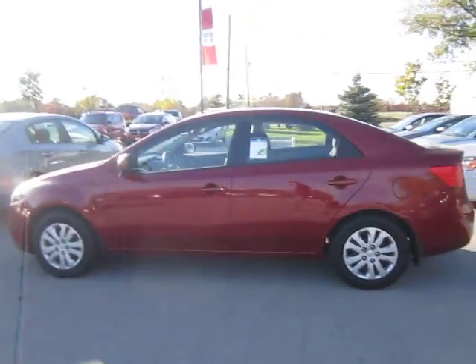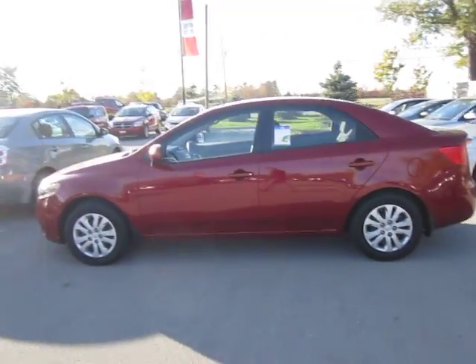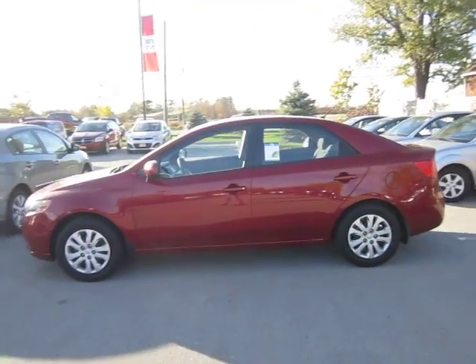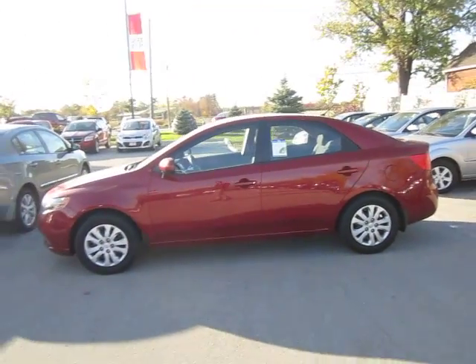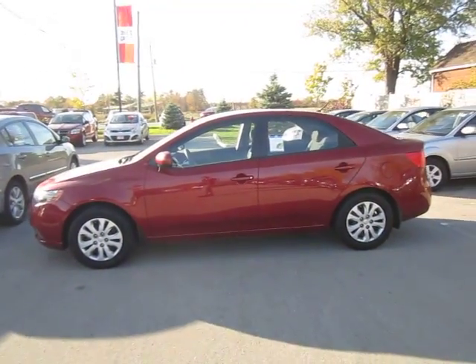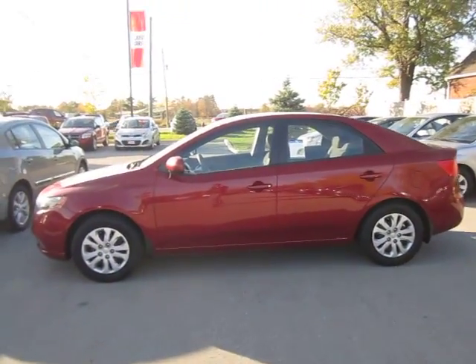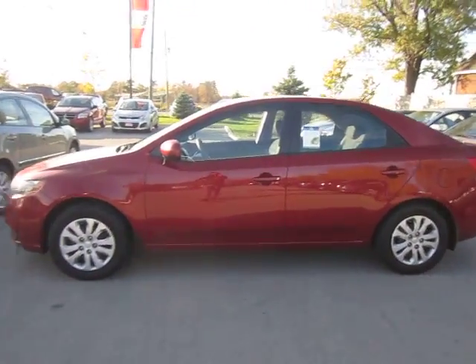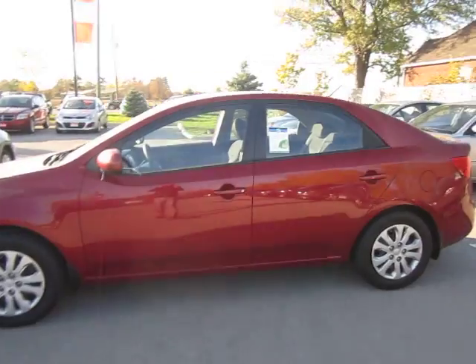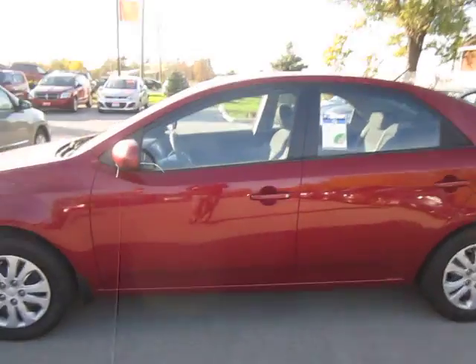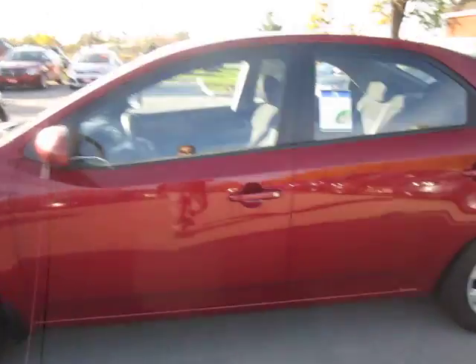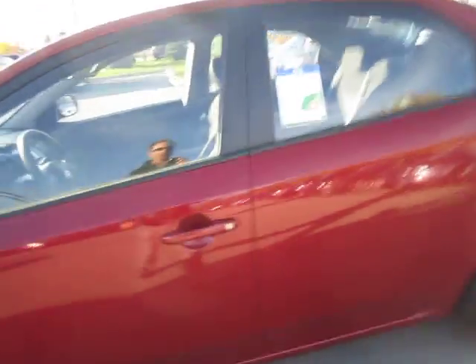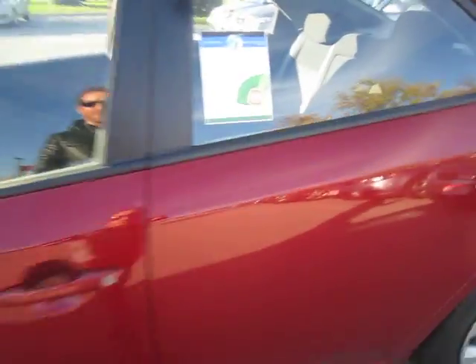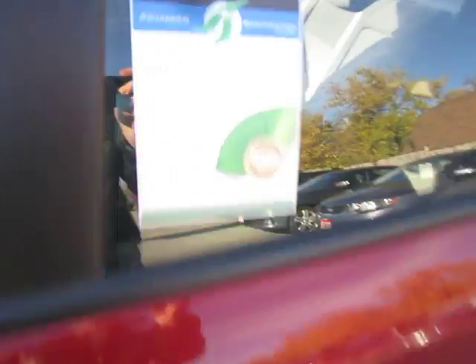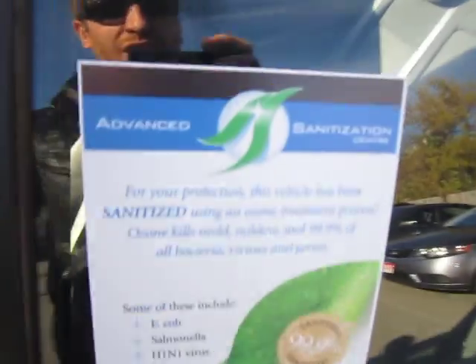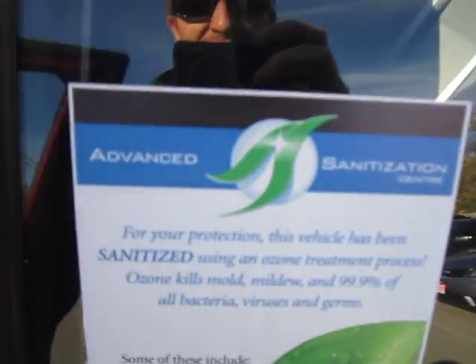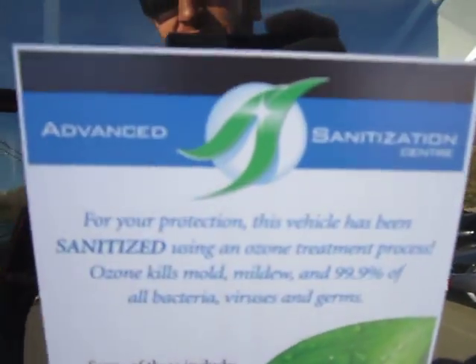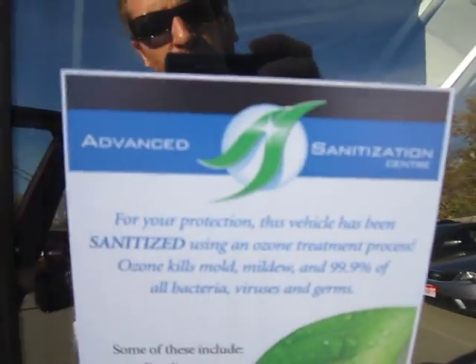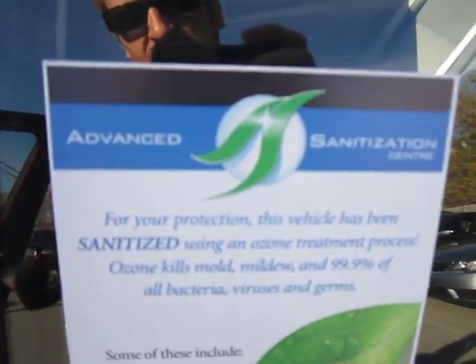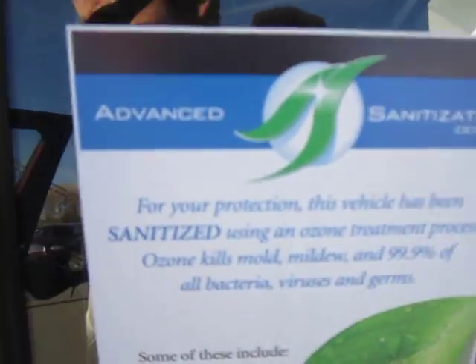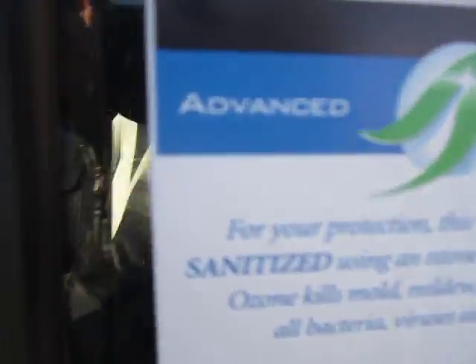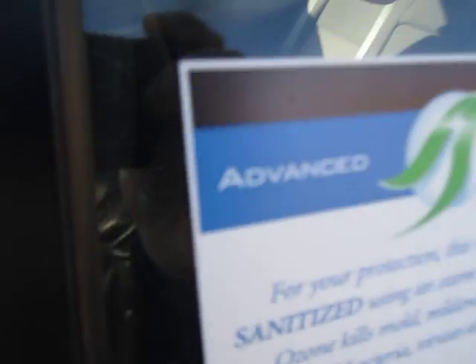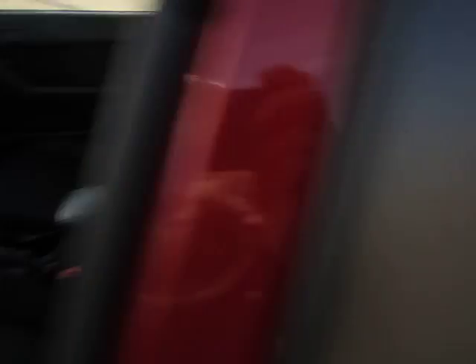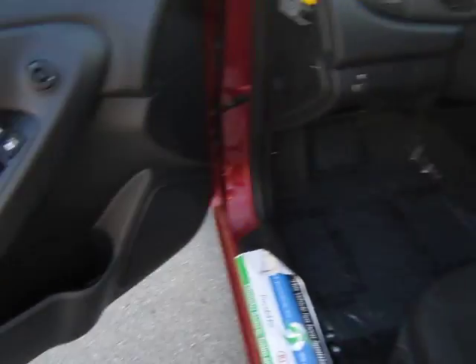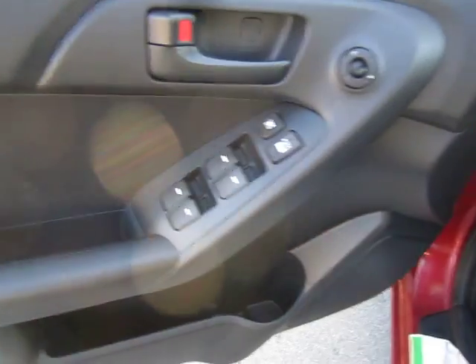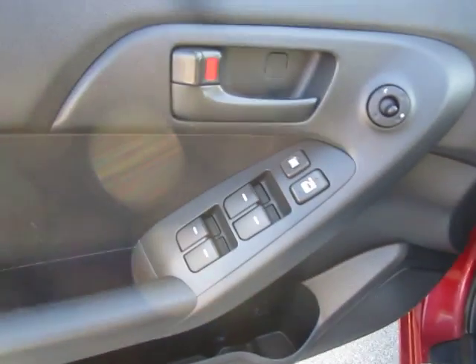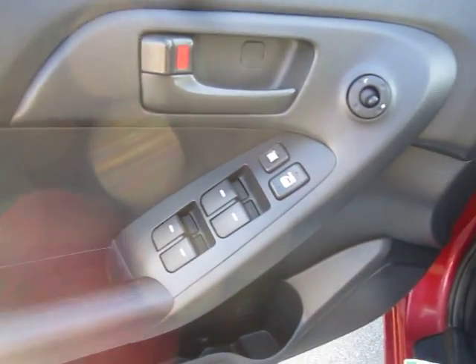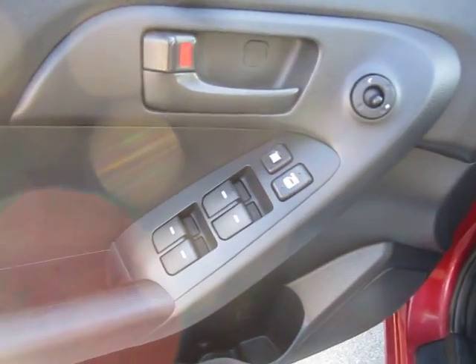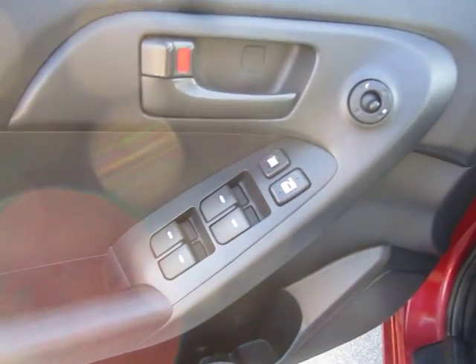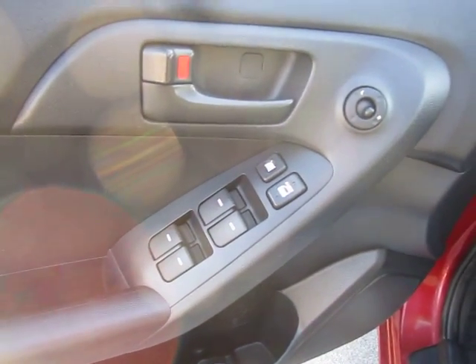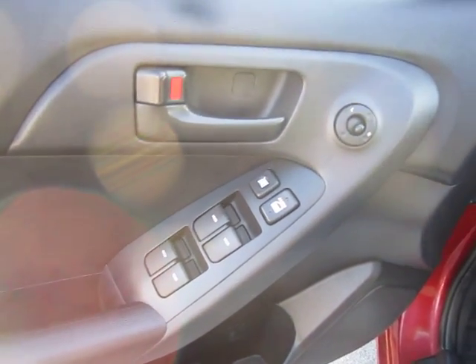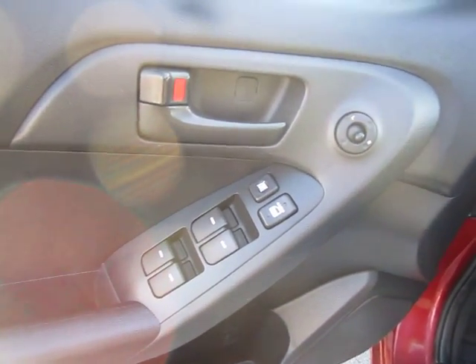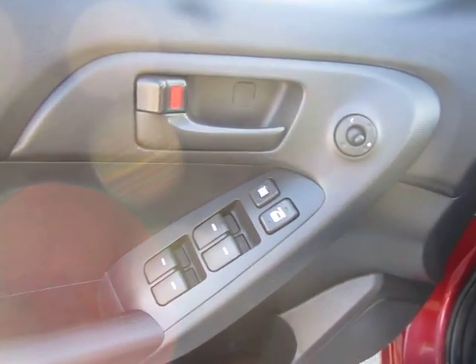Beautiful vehicle in immaculate condition, low kilometers. Let's take a look at the inside. Advanced sanitization — no scents or stains on the interior. And as you can see, as you open up here you've got your power door locks, windows, and mirror controls.